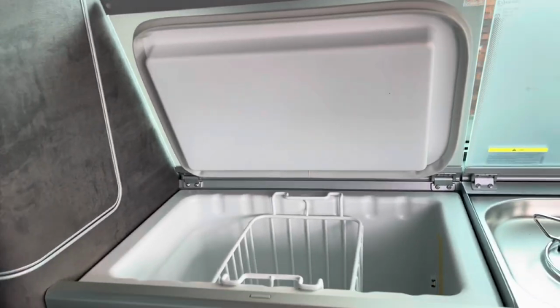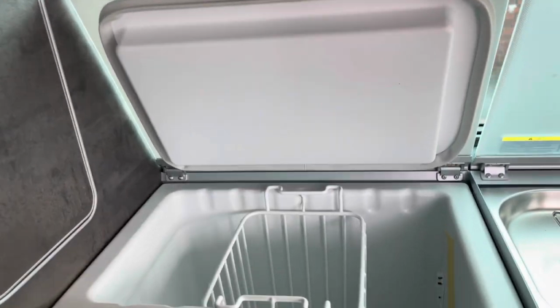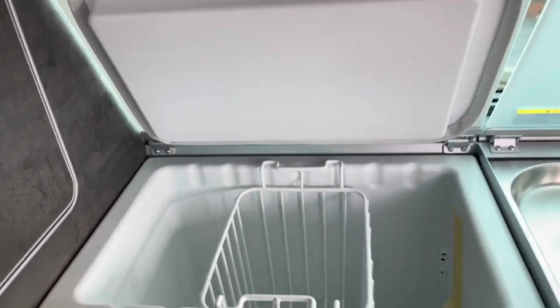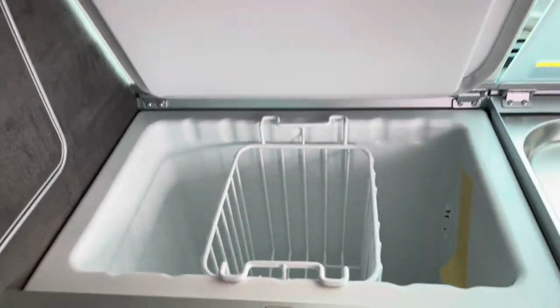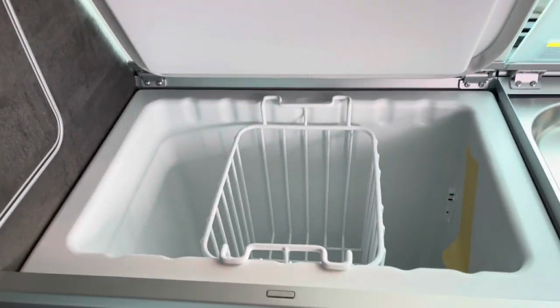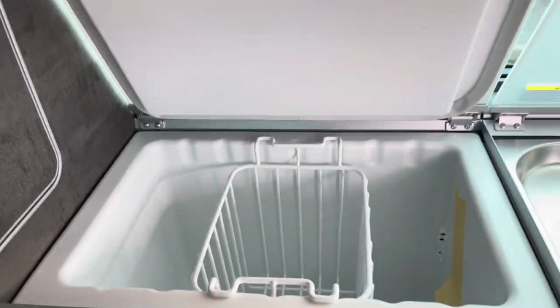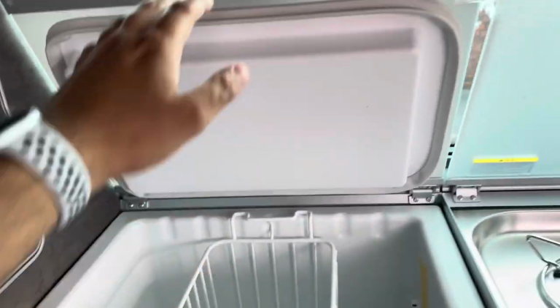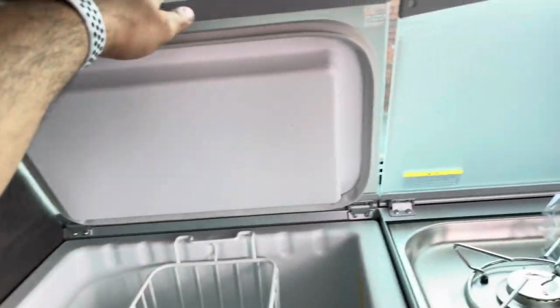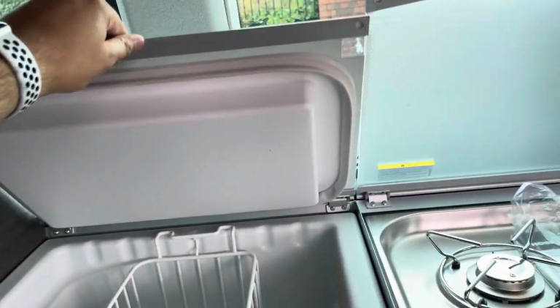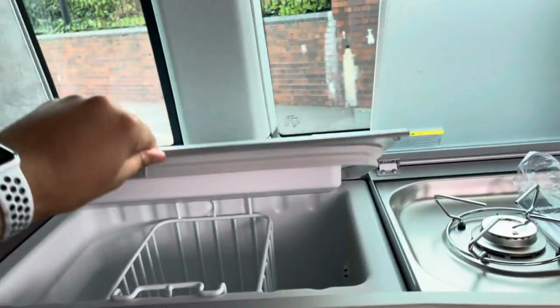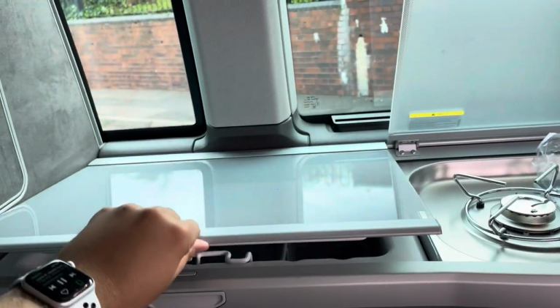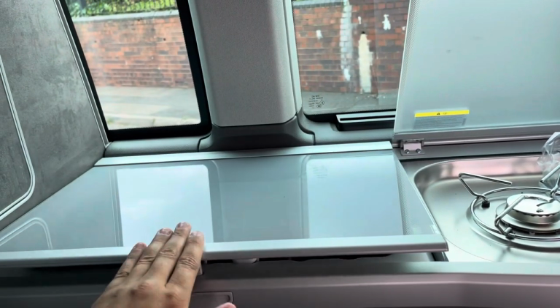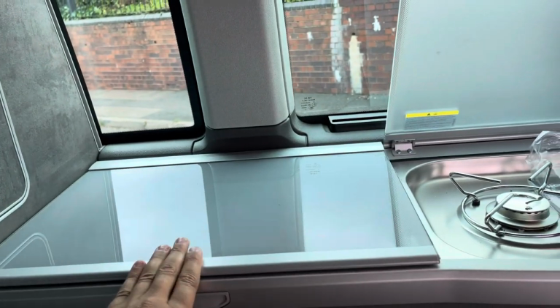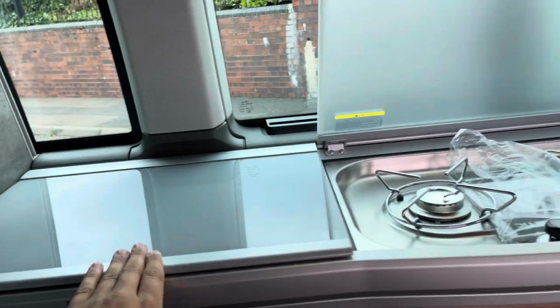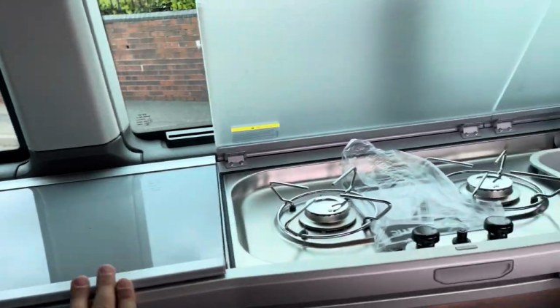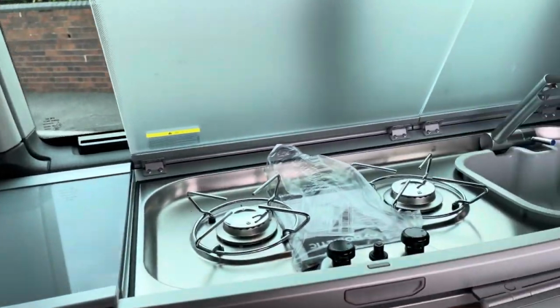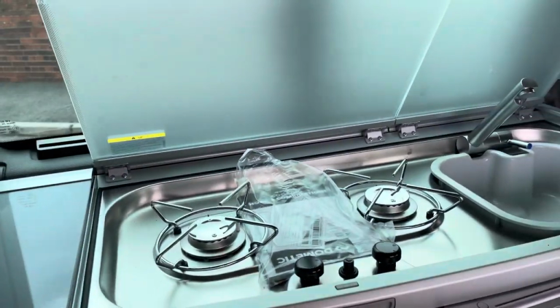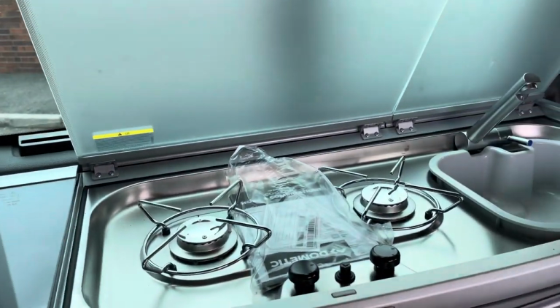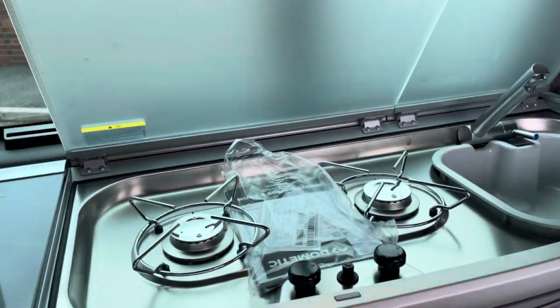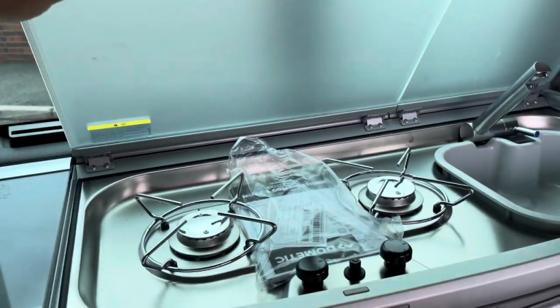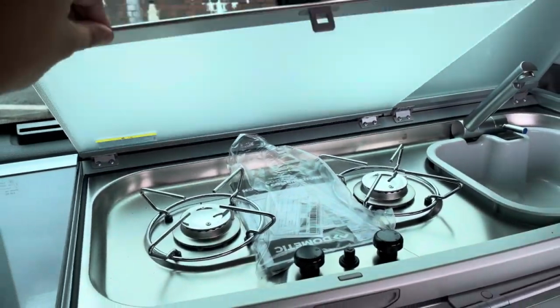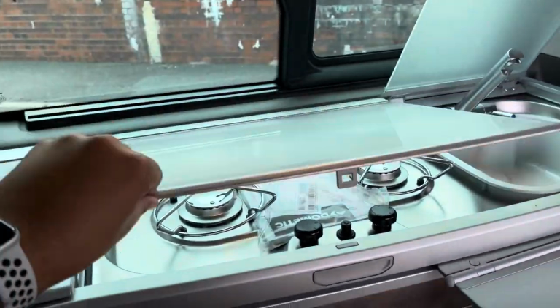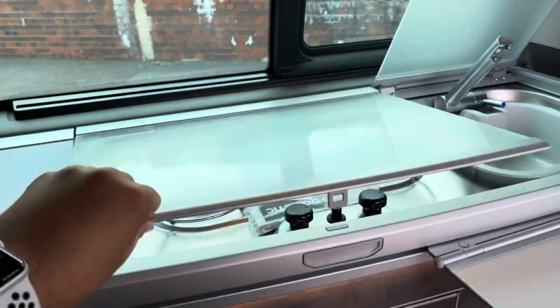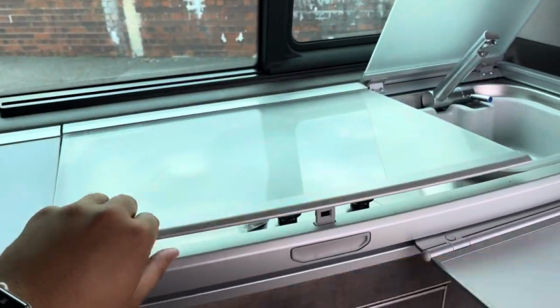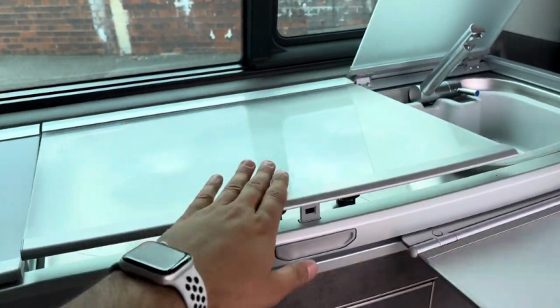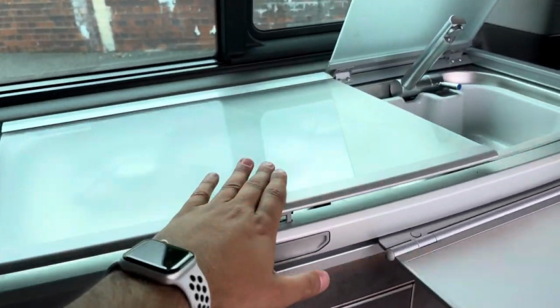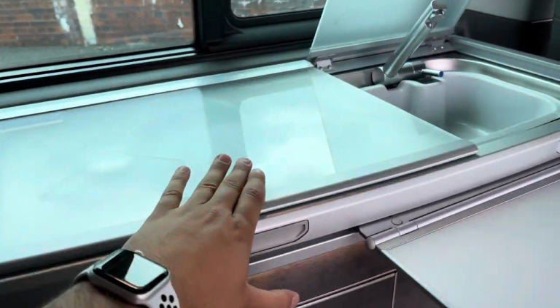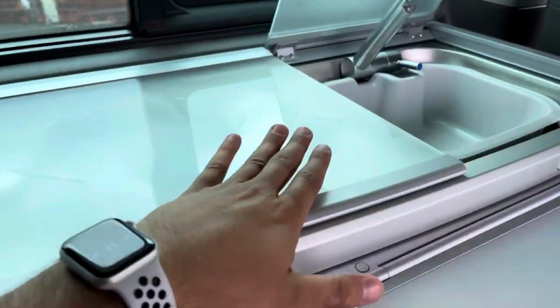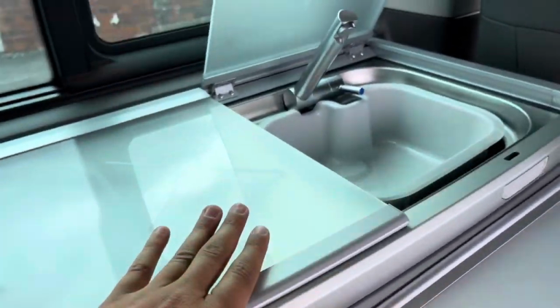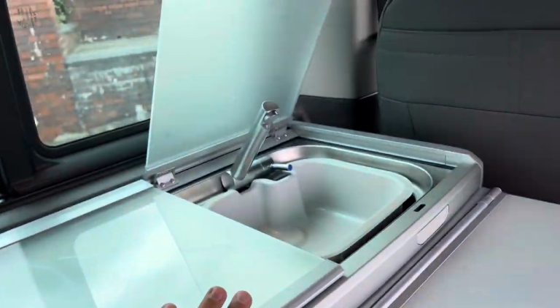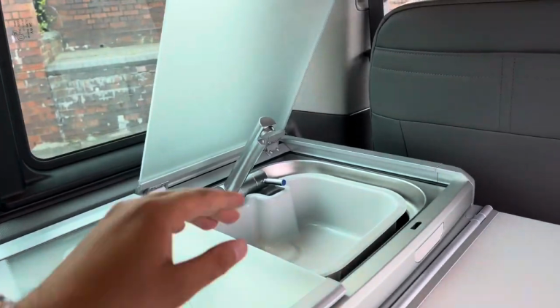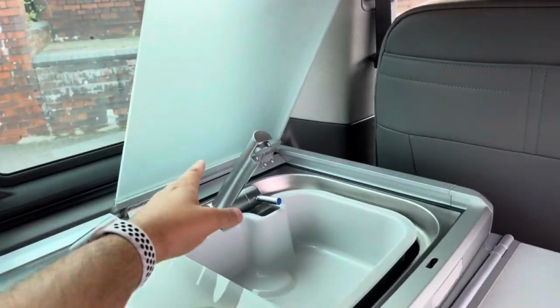Taking a look now at the compressor freezer, as well as the unused two-hob burner and also the tap with a hot and cold function.